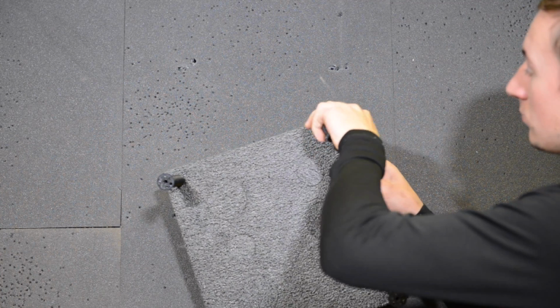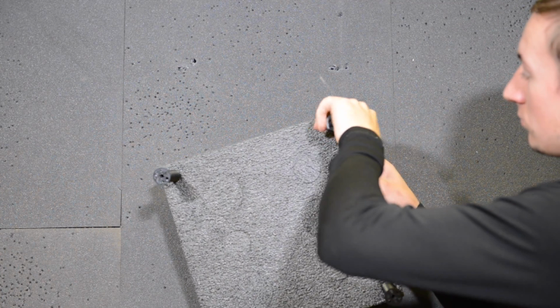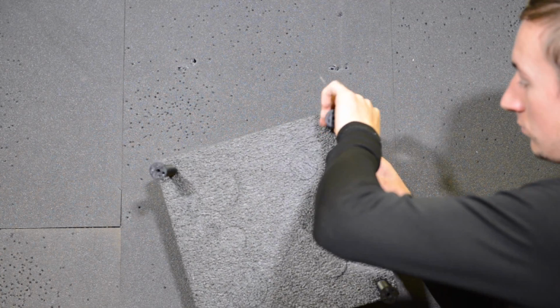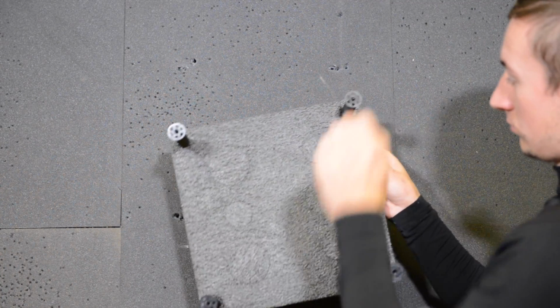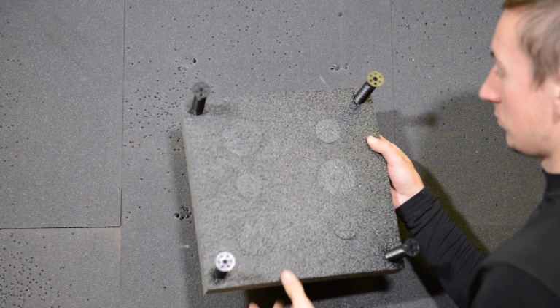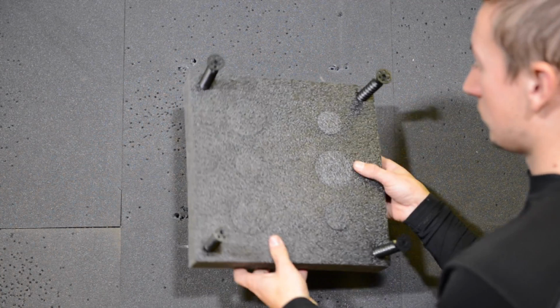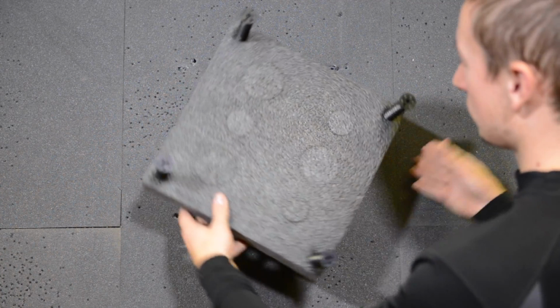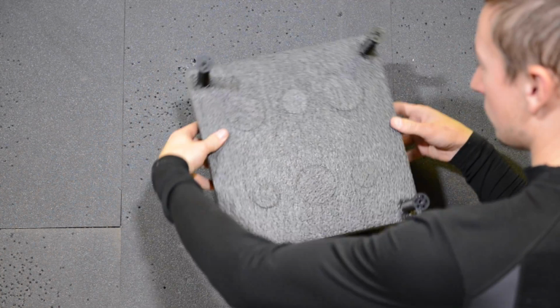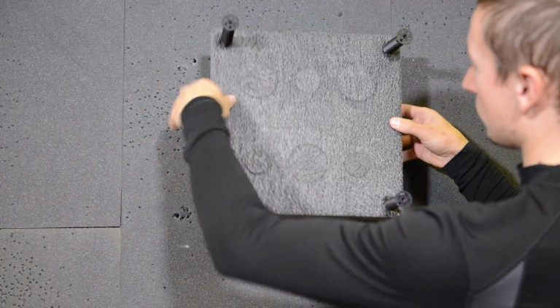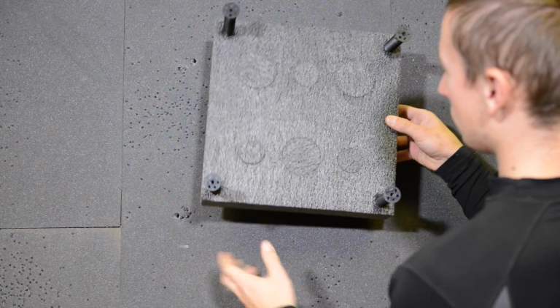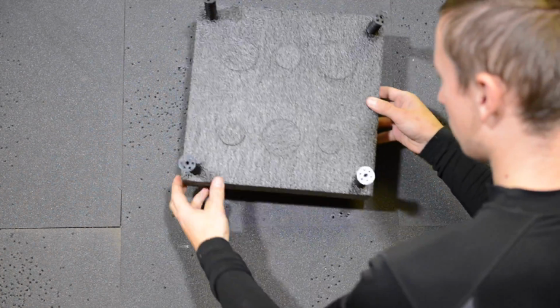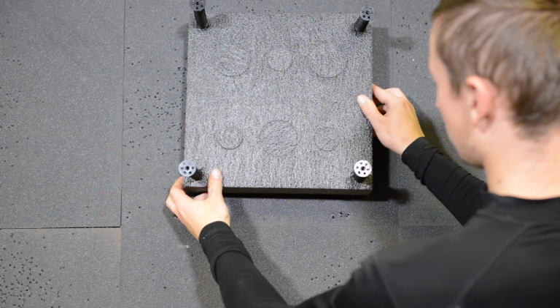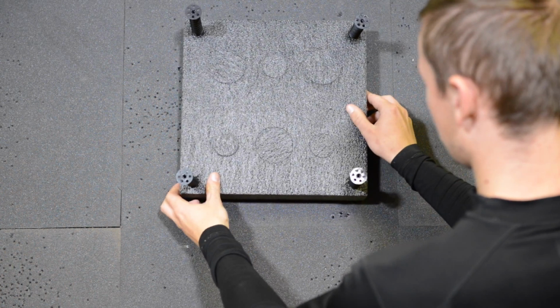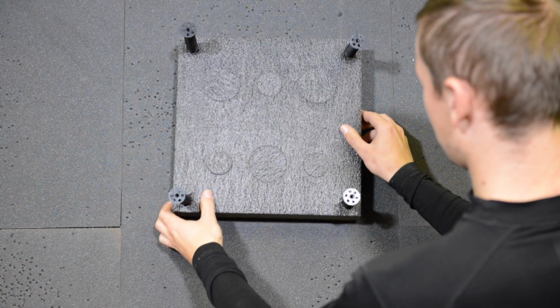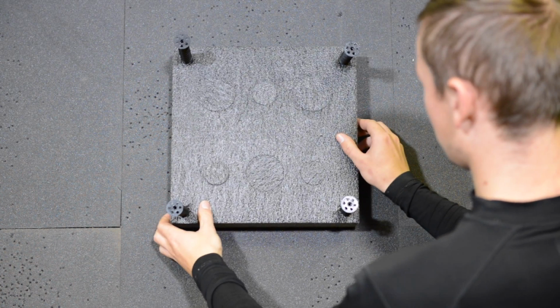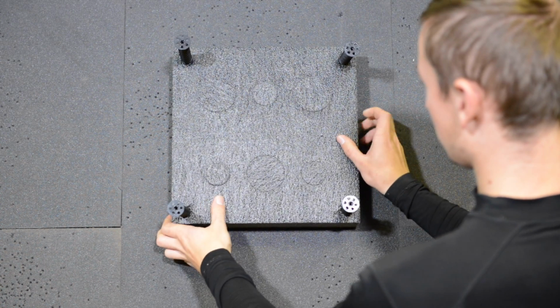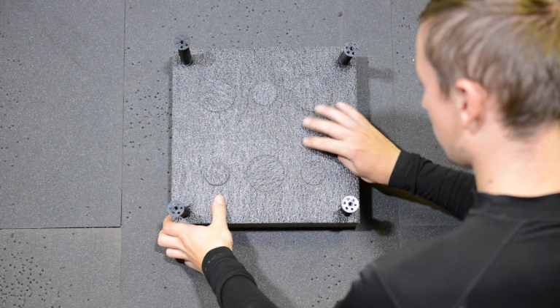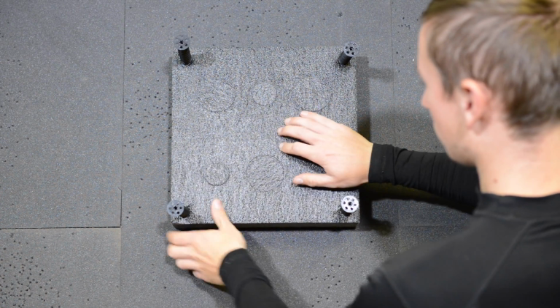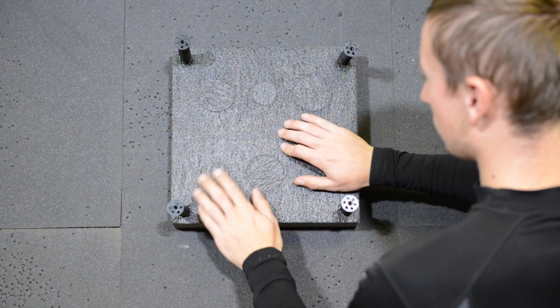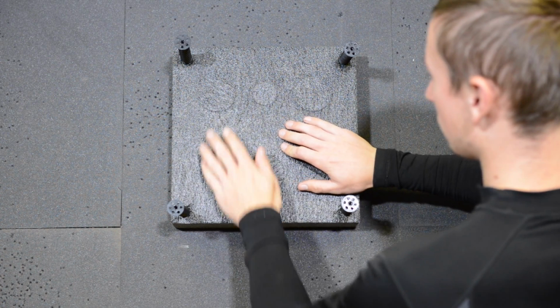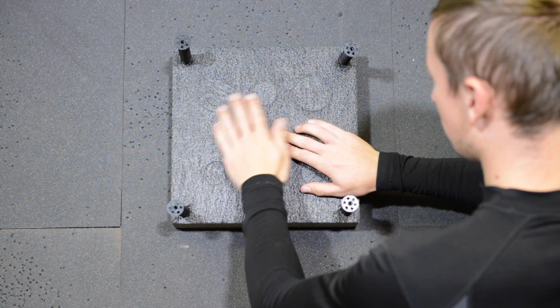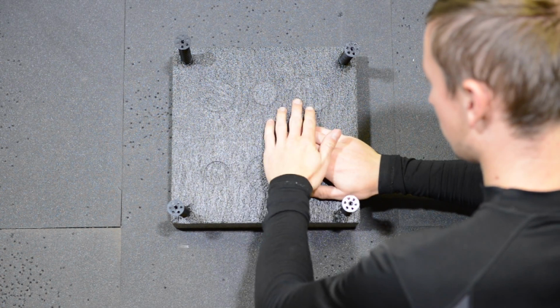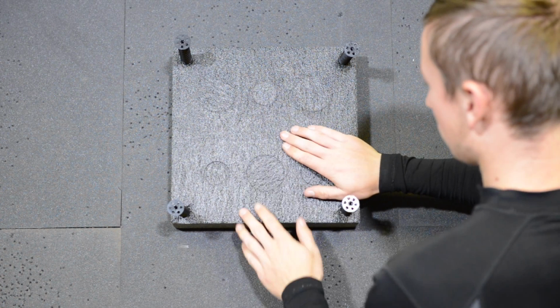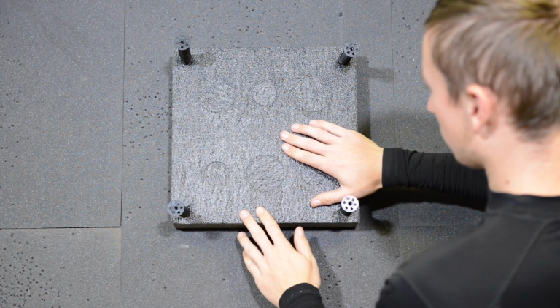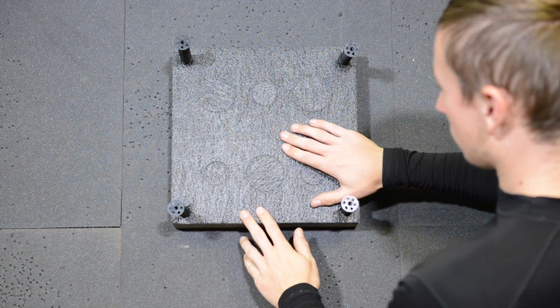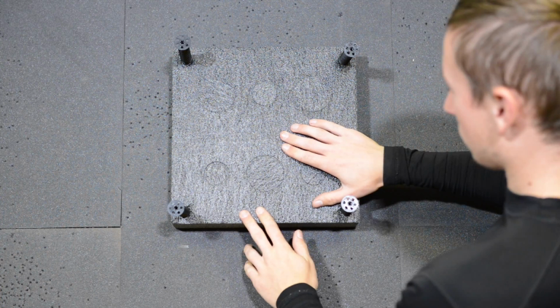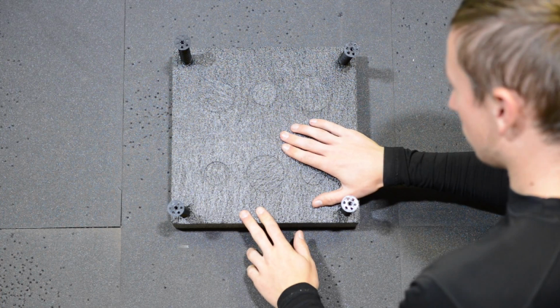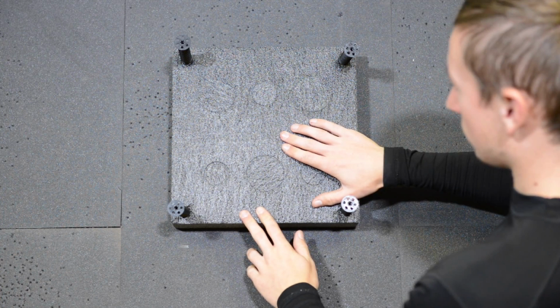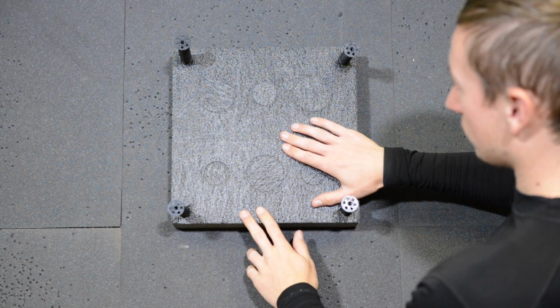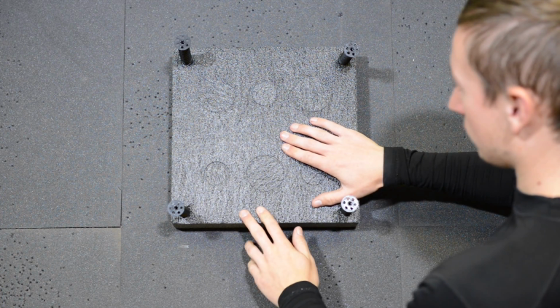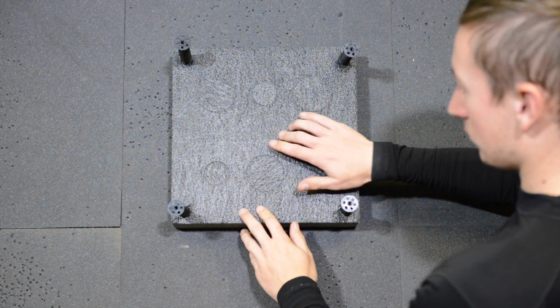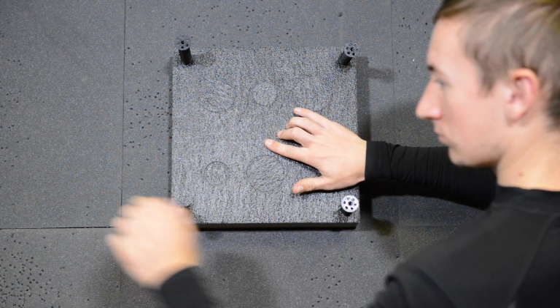After this you want to position the foam onto the boss. Make sure to check the orientation. Here we're using the 60mm discs, so we've got two at the top and one at the bottom.